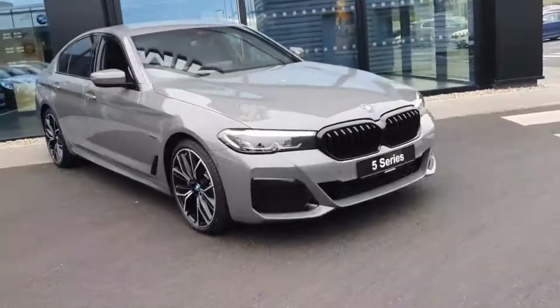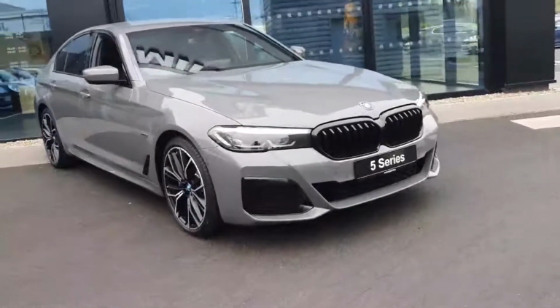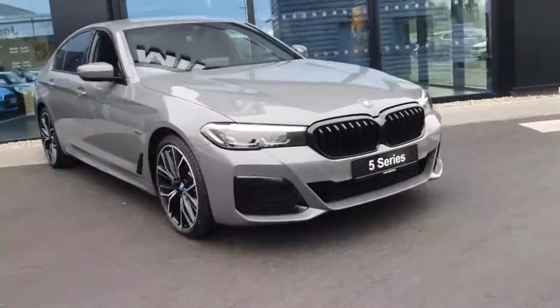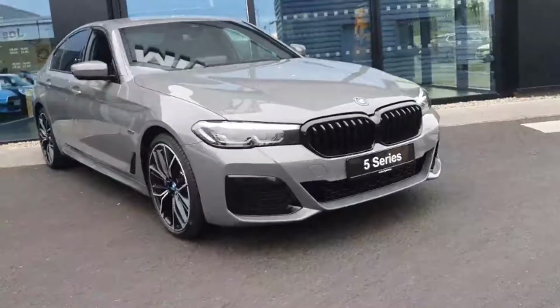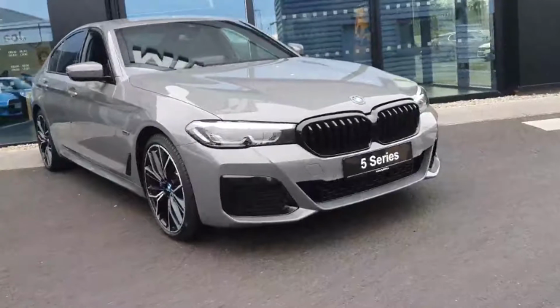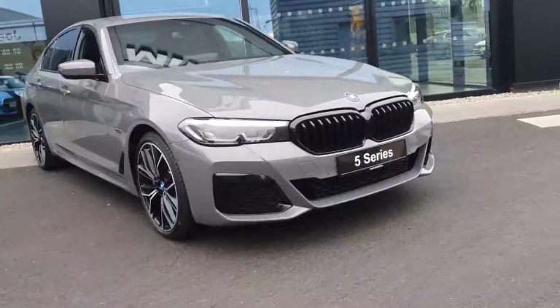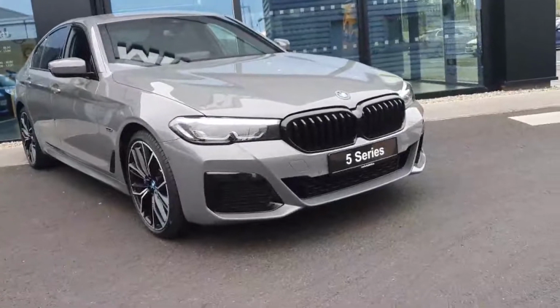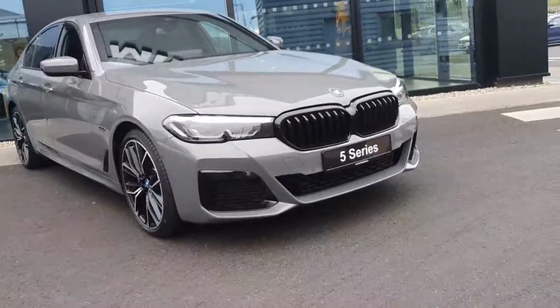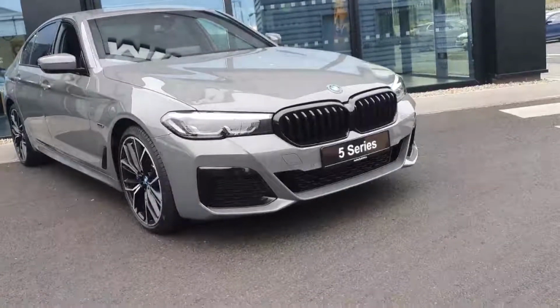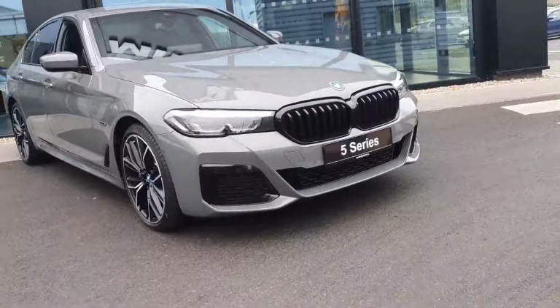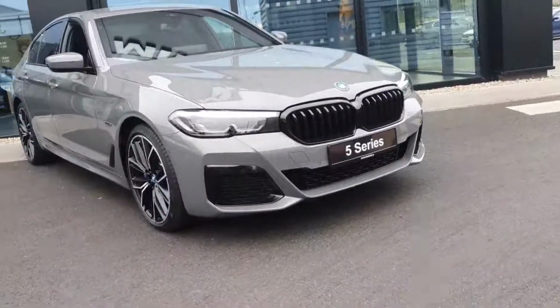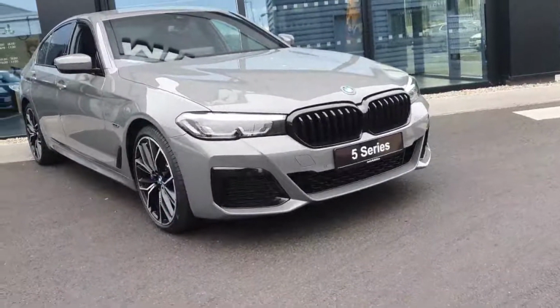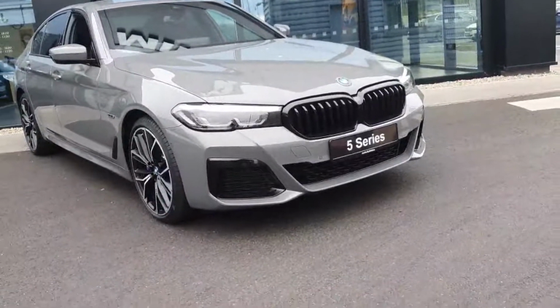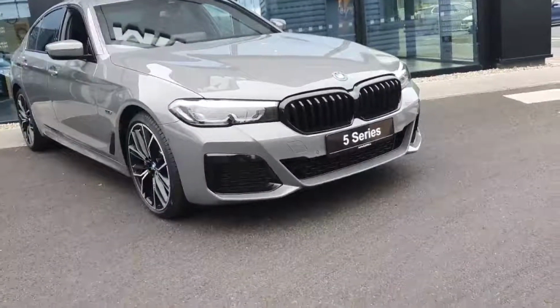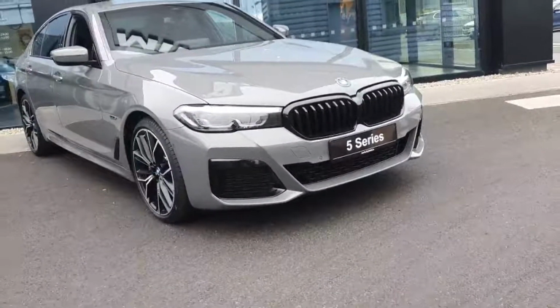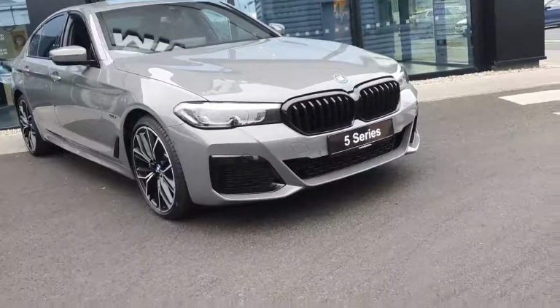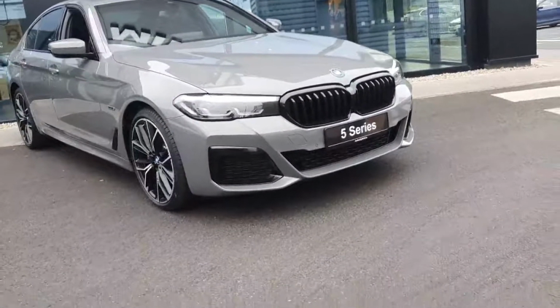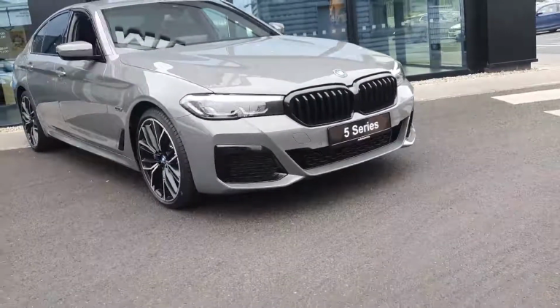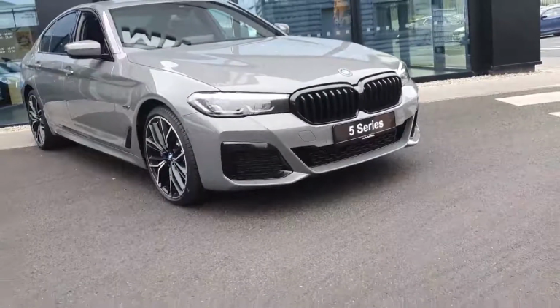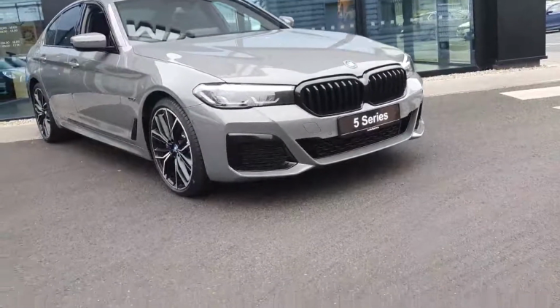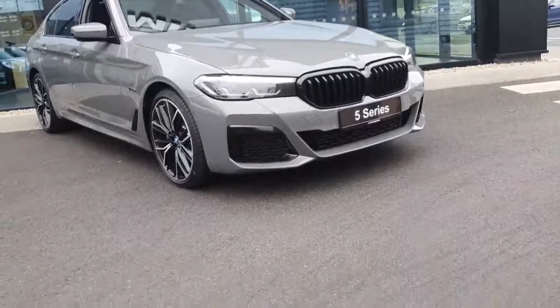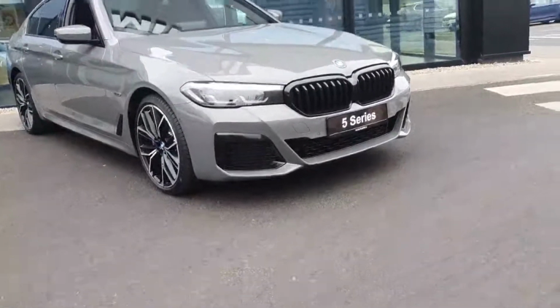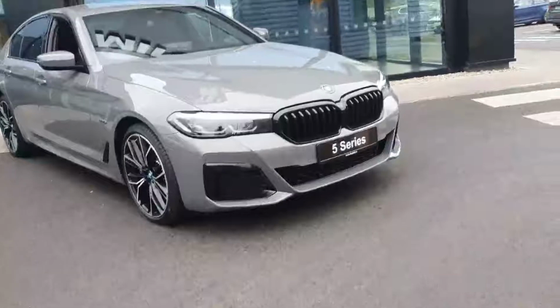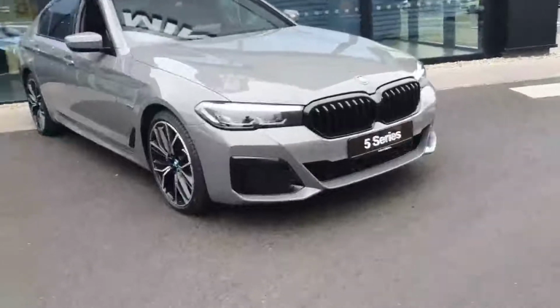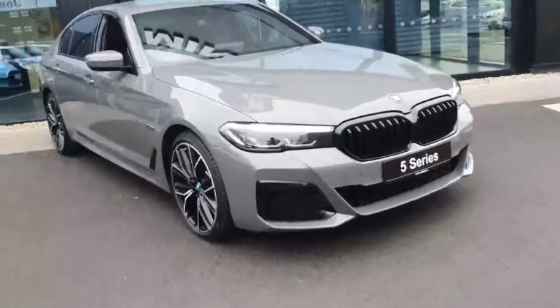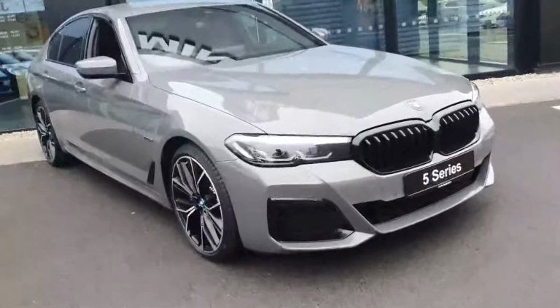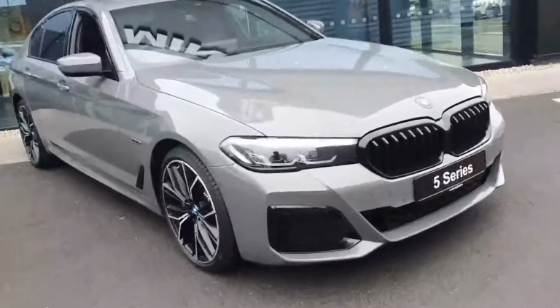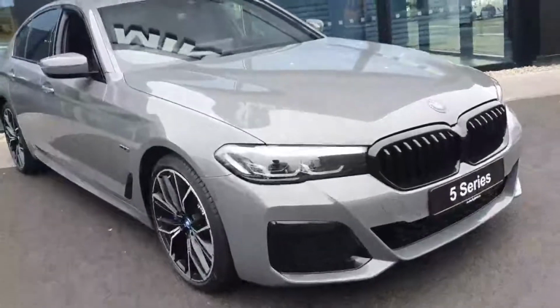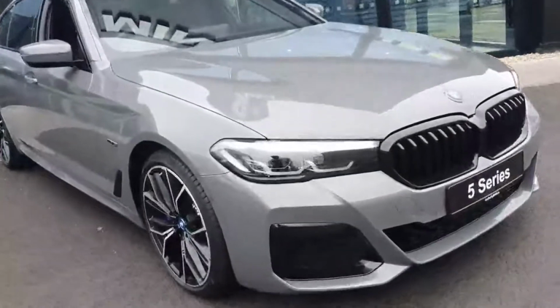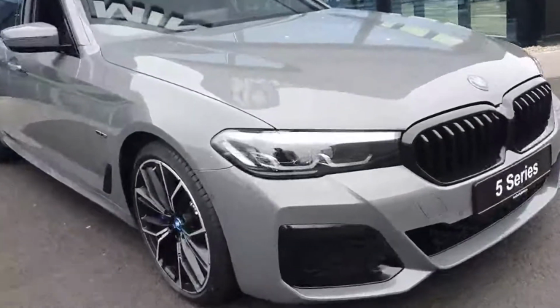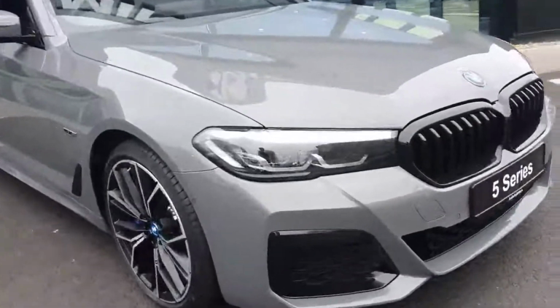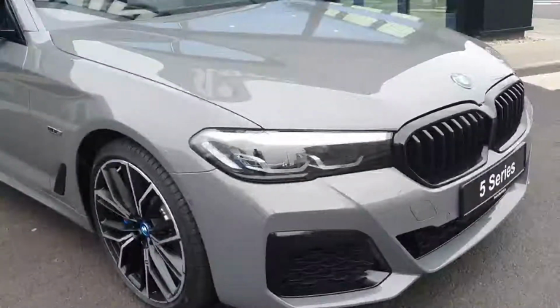At the front you have your BMW iconic kidney grille in gloss black, your deeper M Sport front bumper, and your LED headlights.